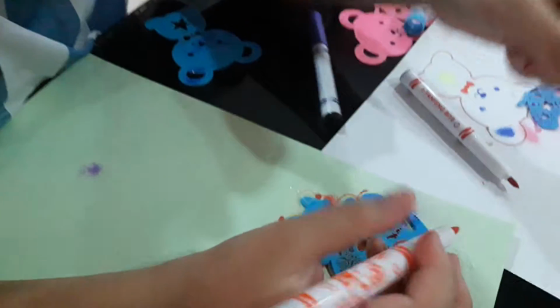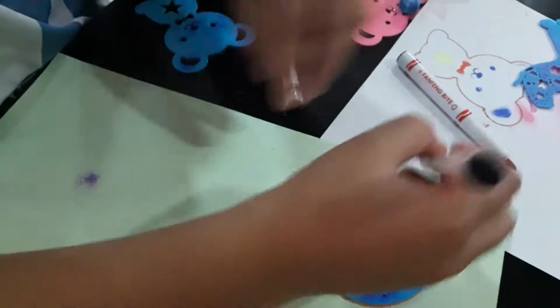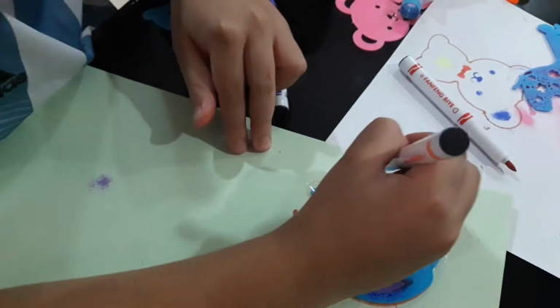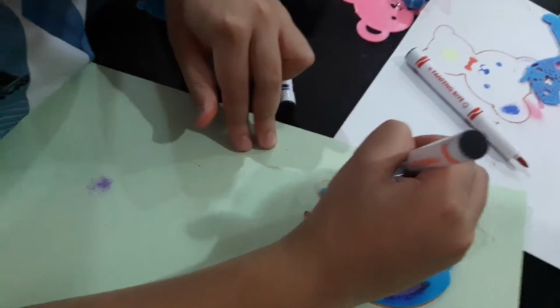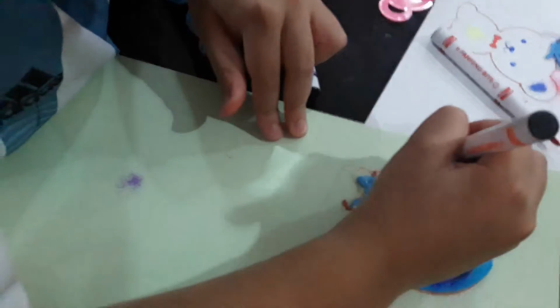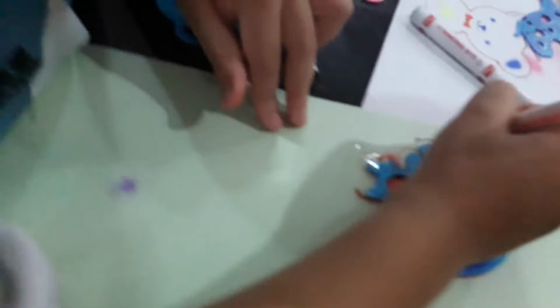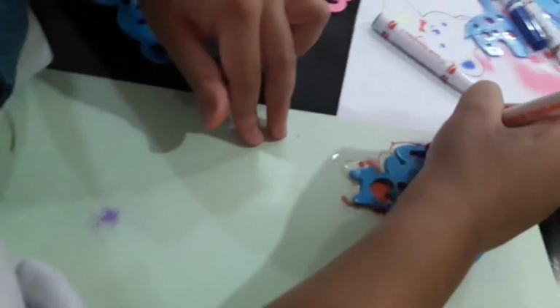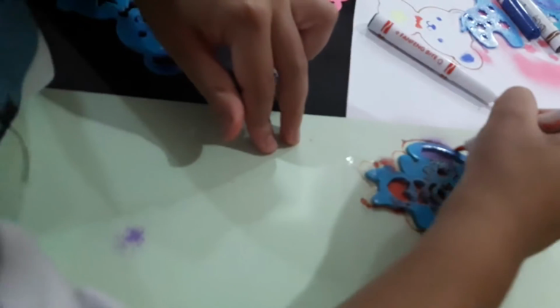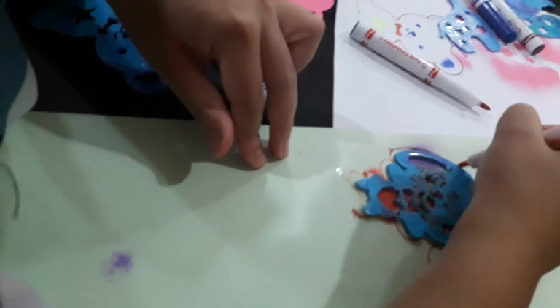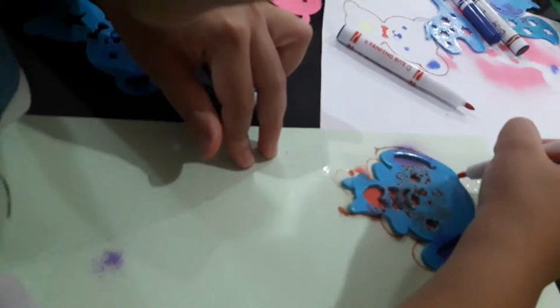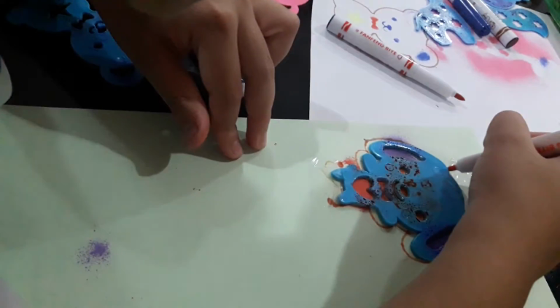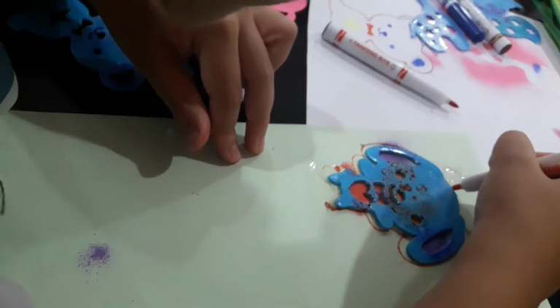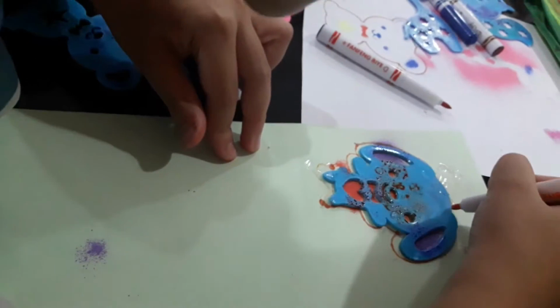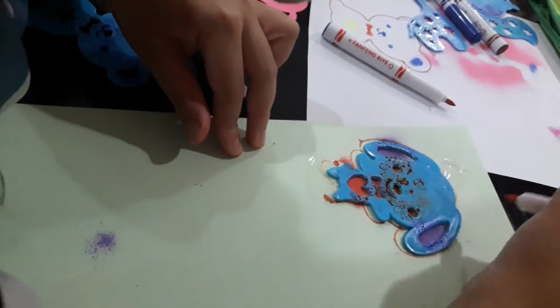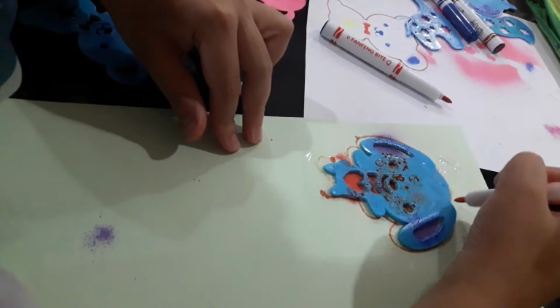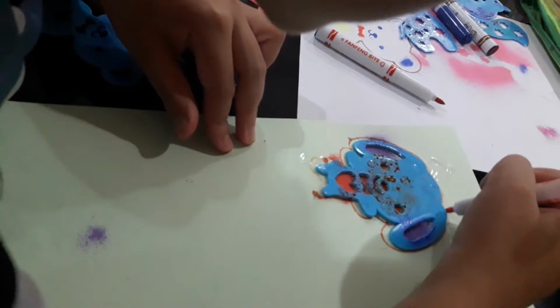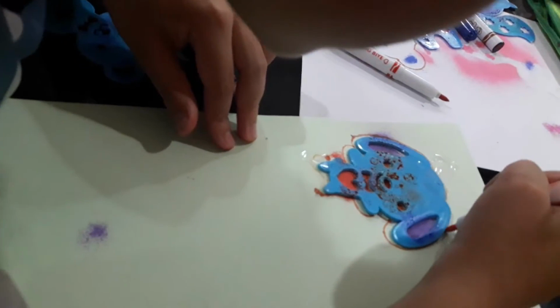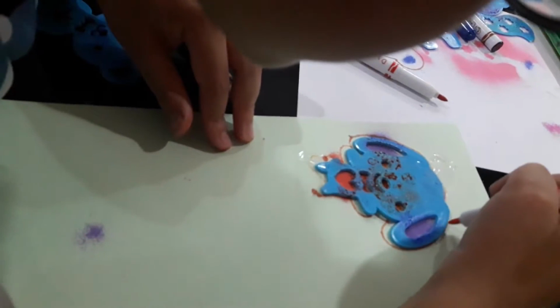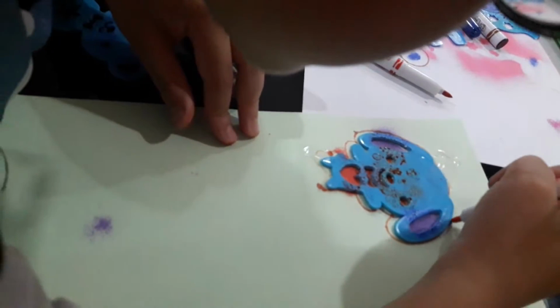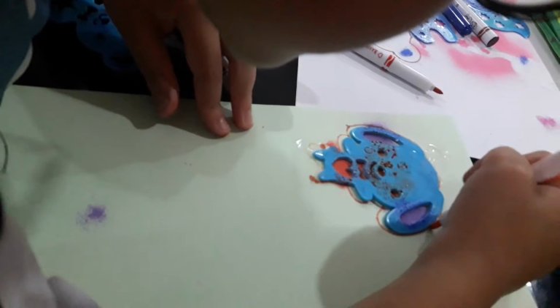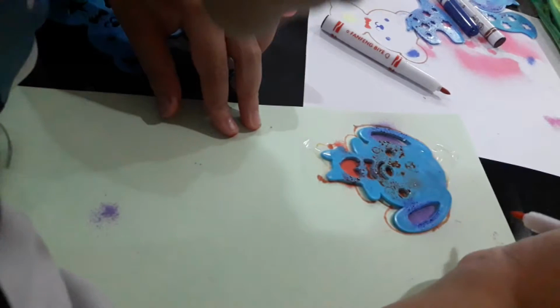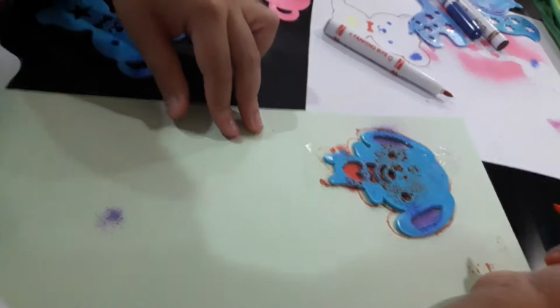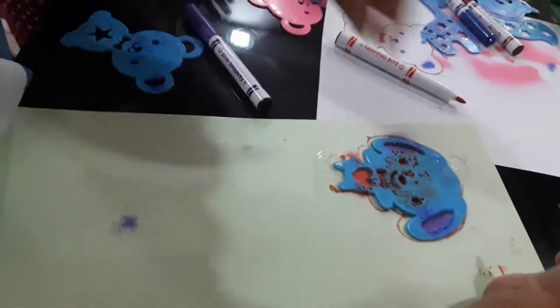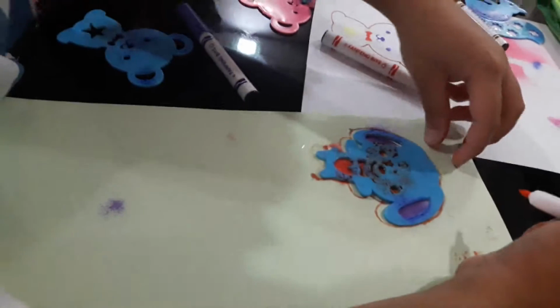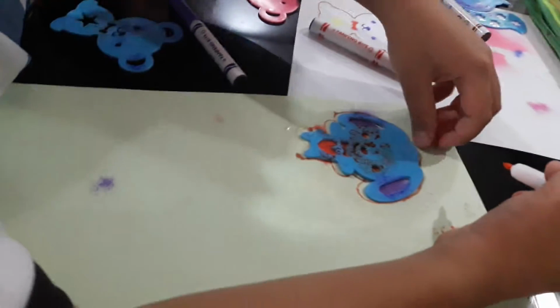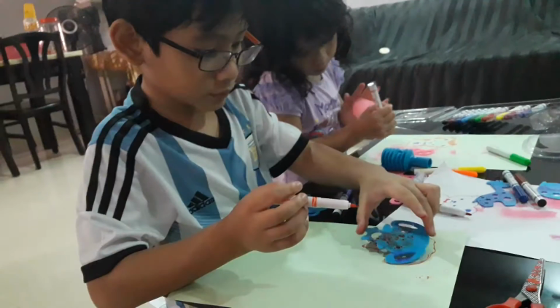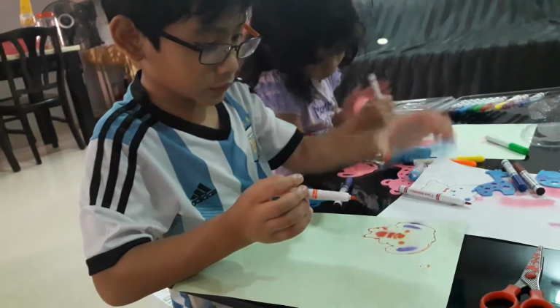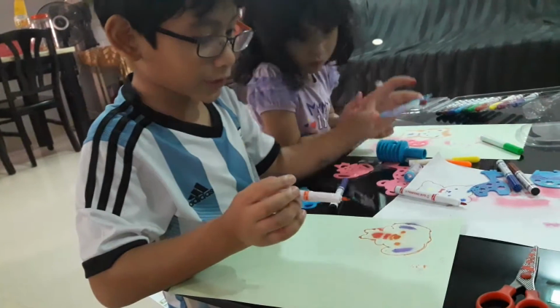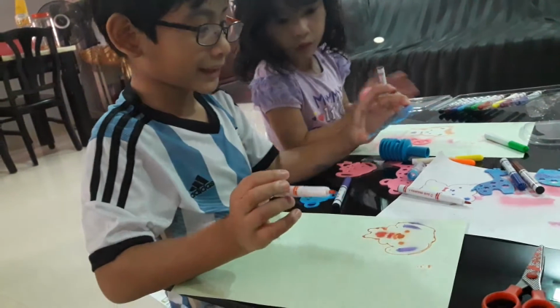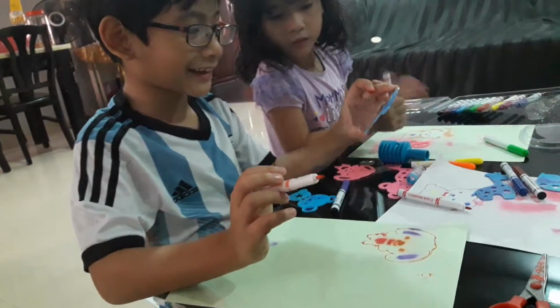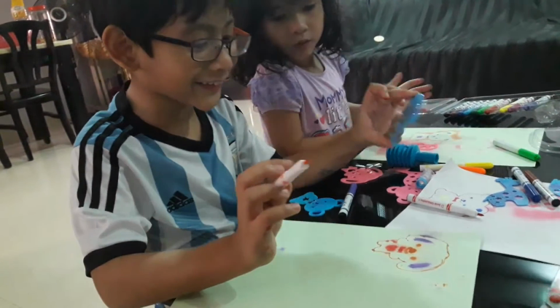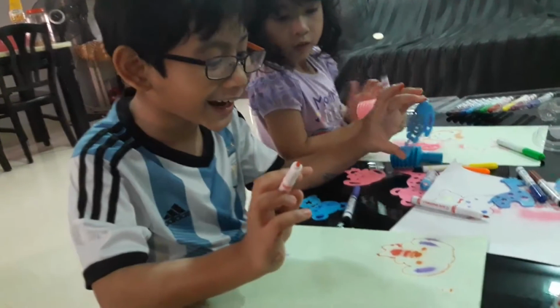There you go. I'm going to just open it. Wow! Wow.